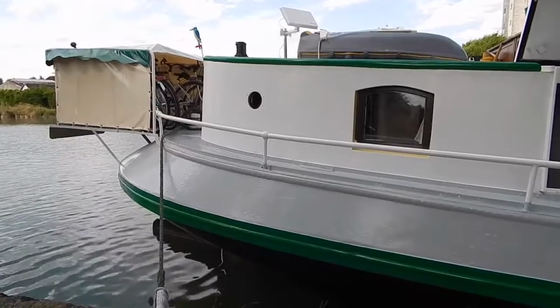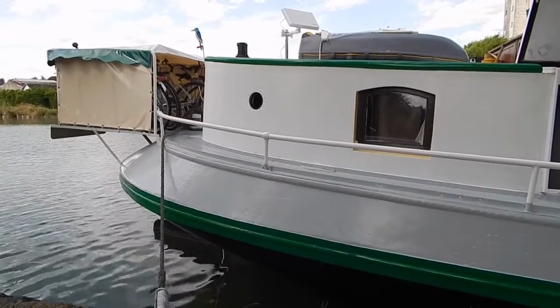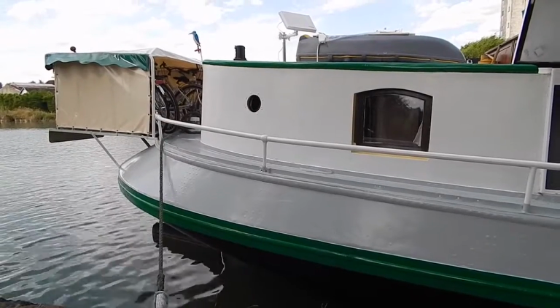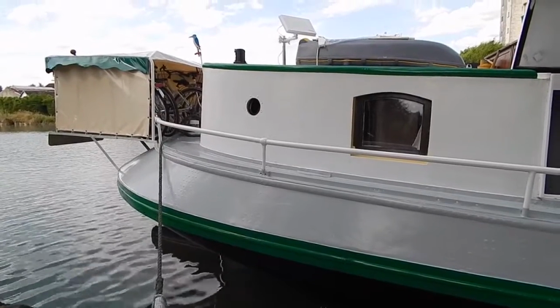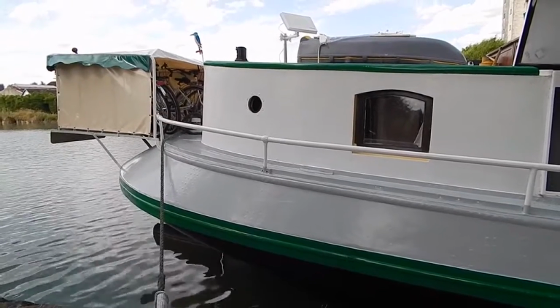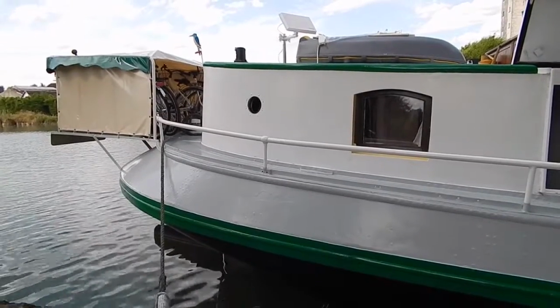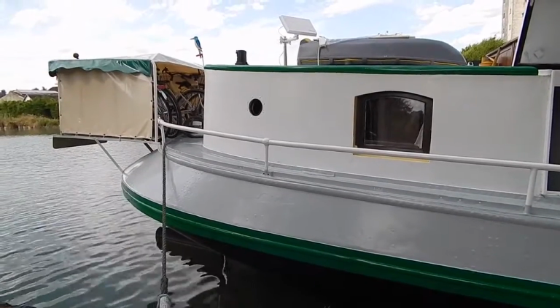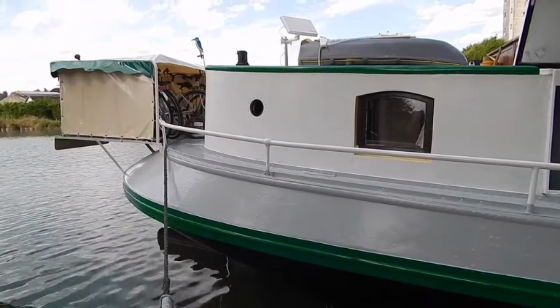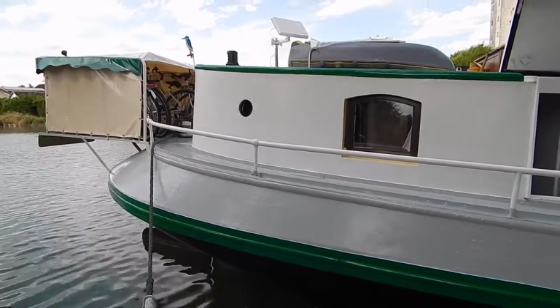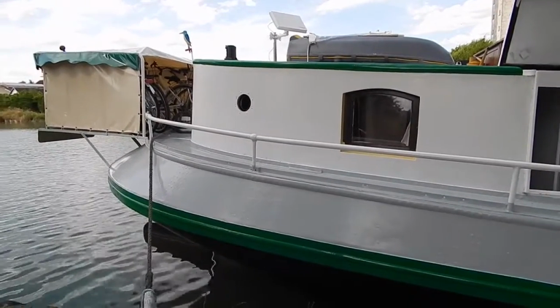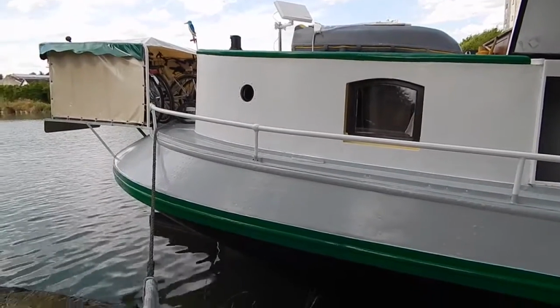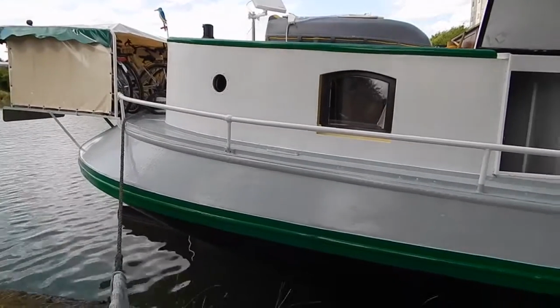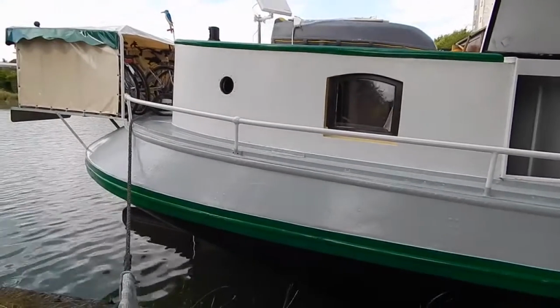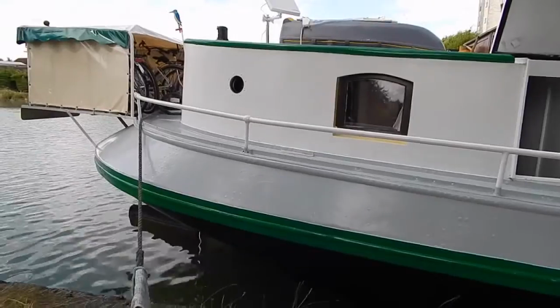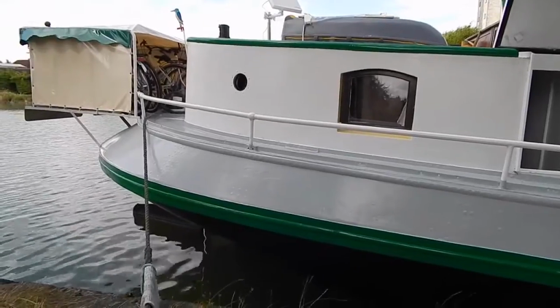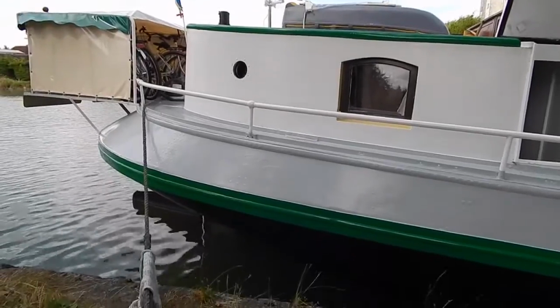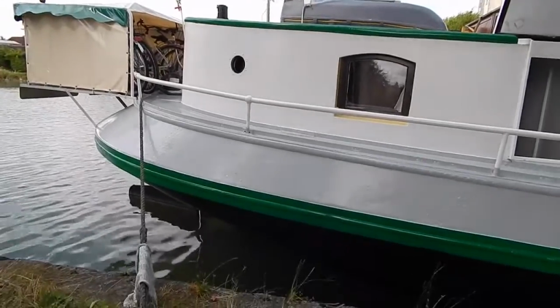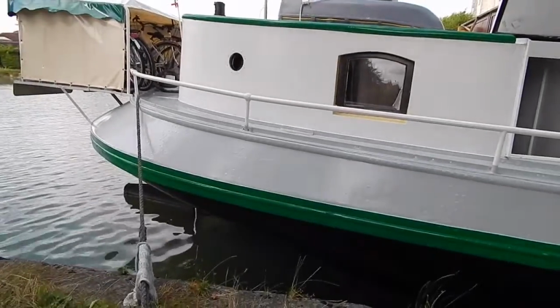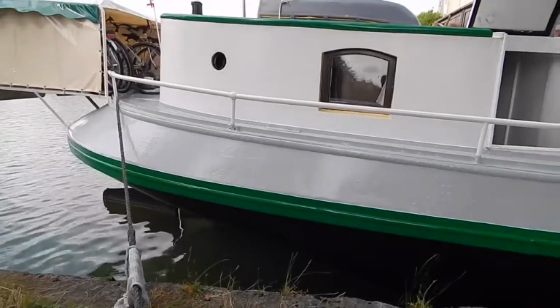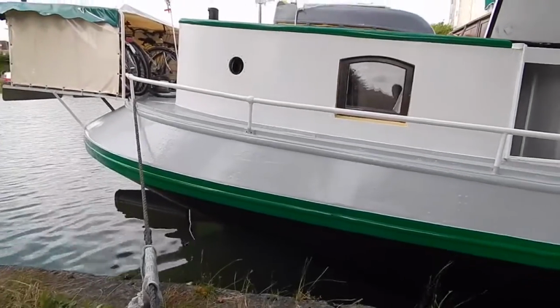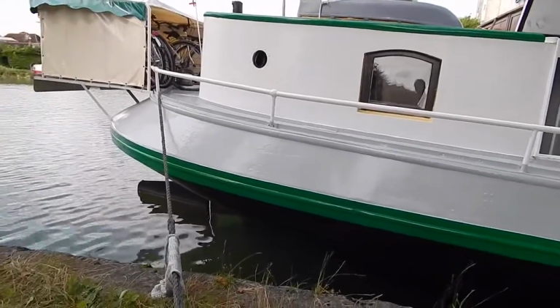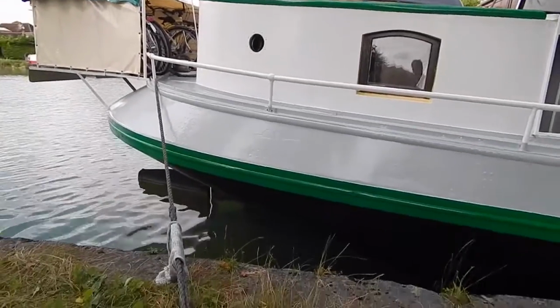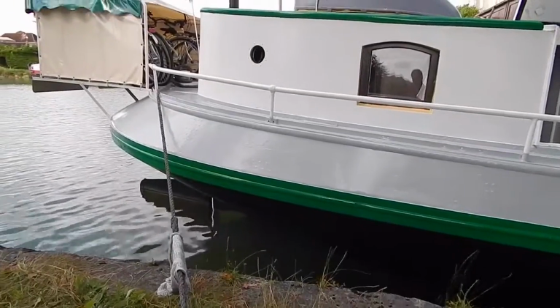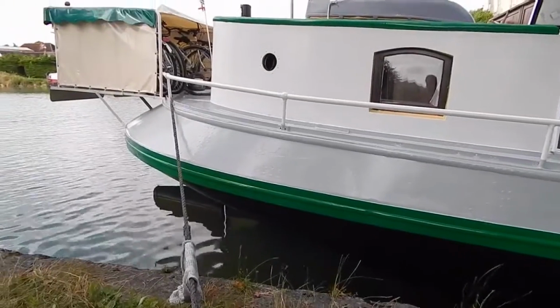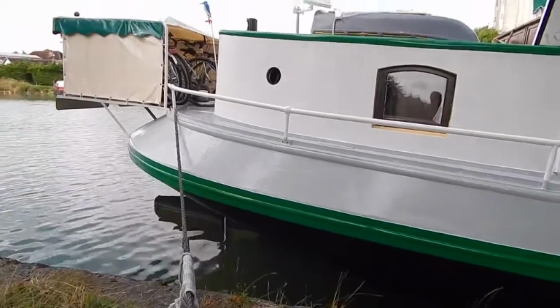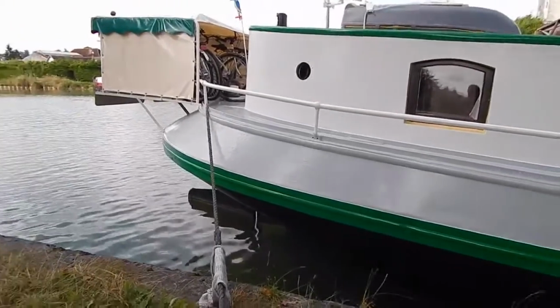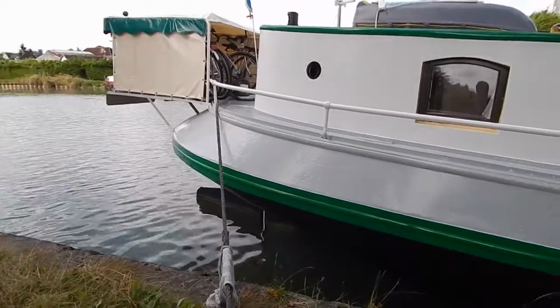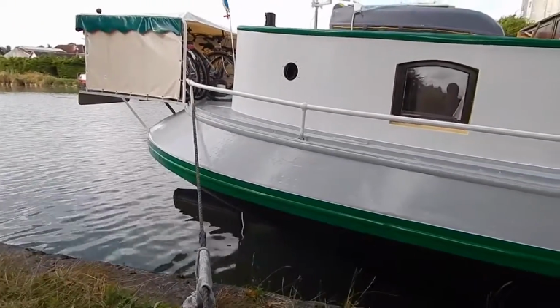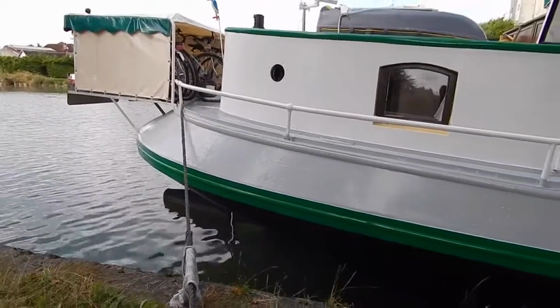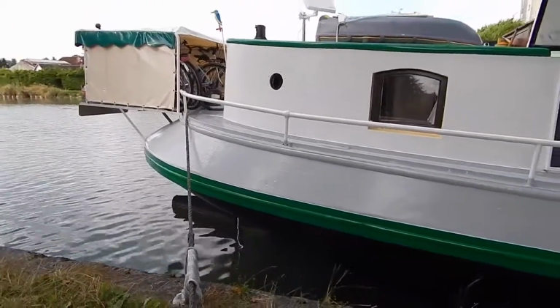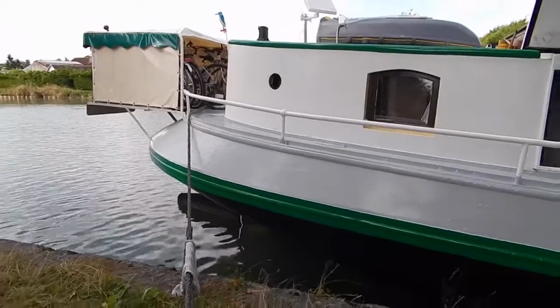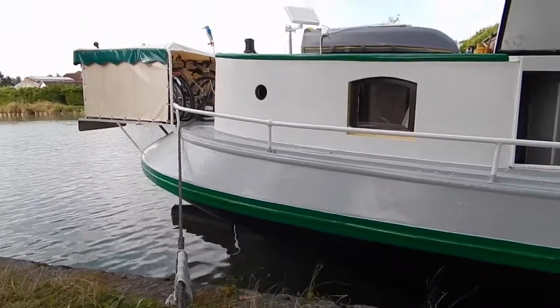Hello, I'm Graham from Boatshed Bourgogne. This is the aft end of a Luxmotor. That's the bicycle garage.